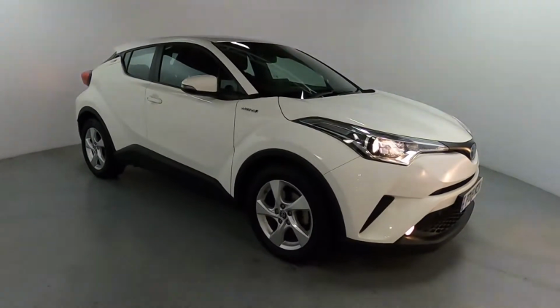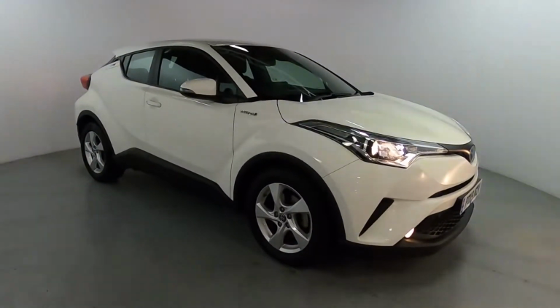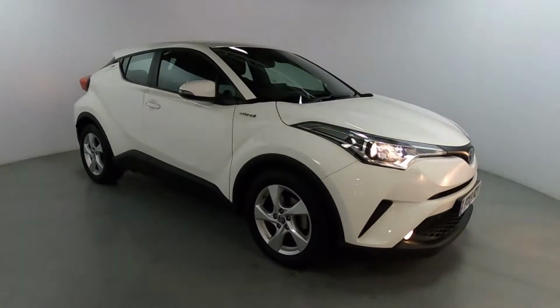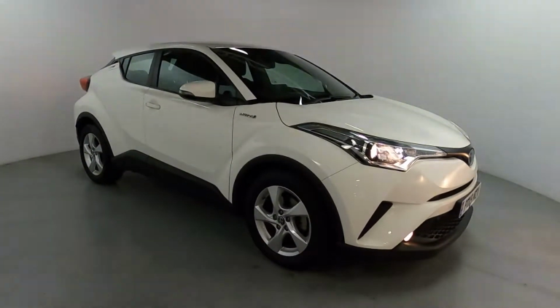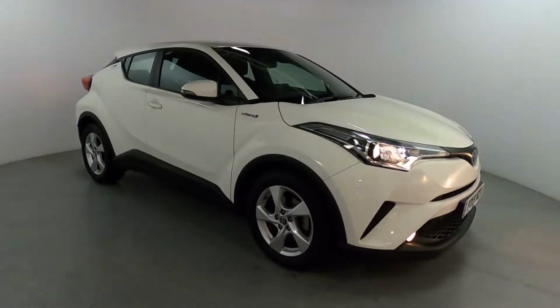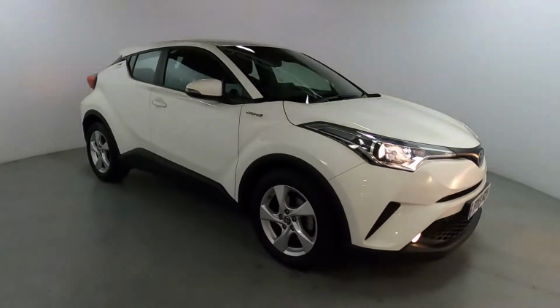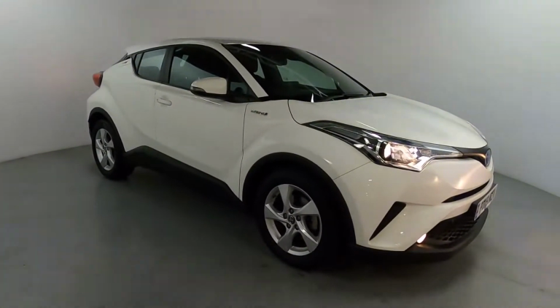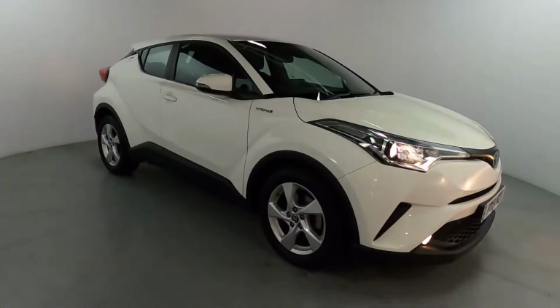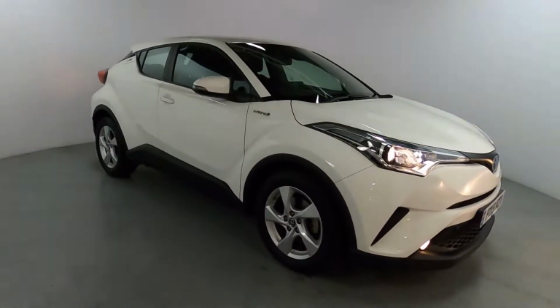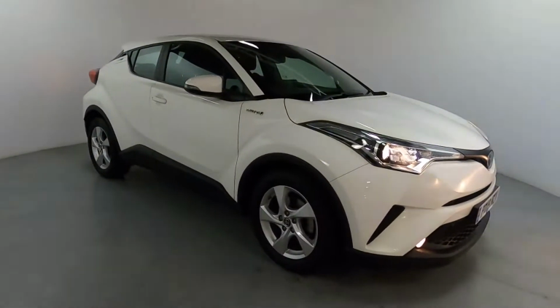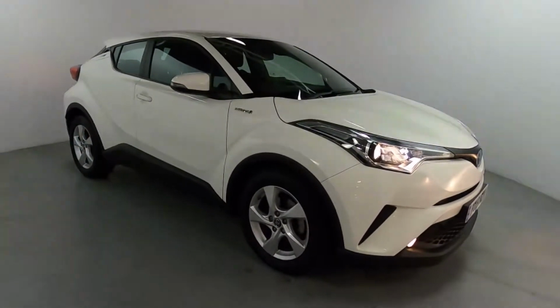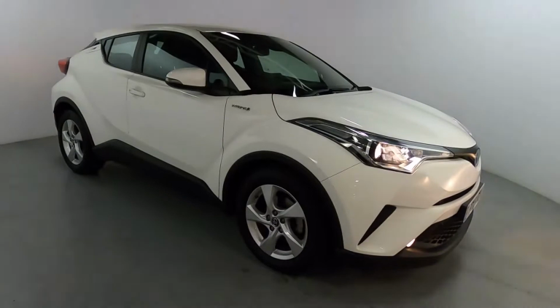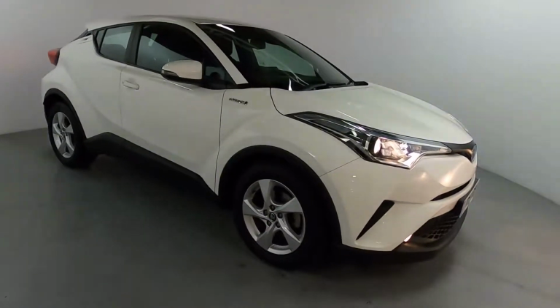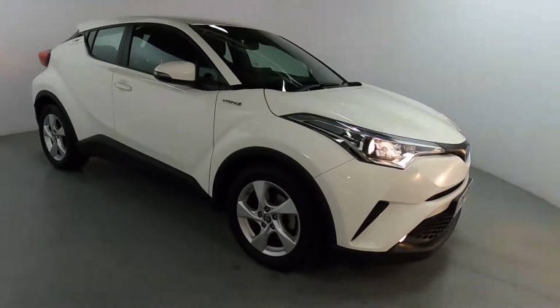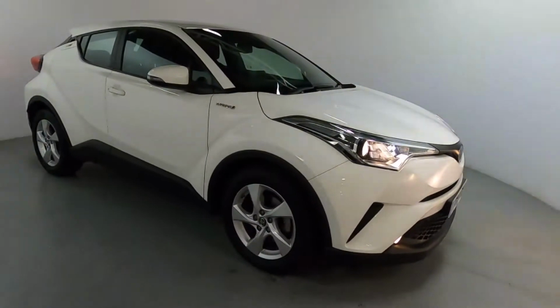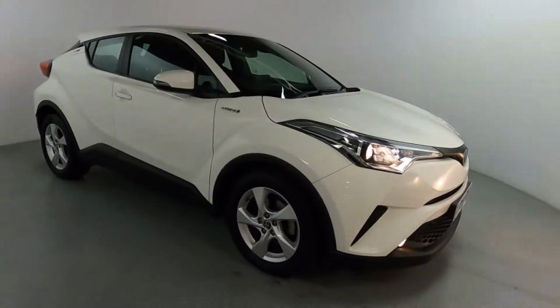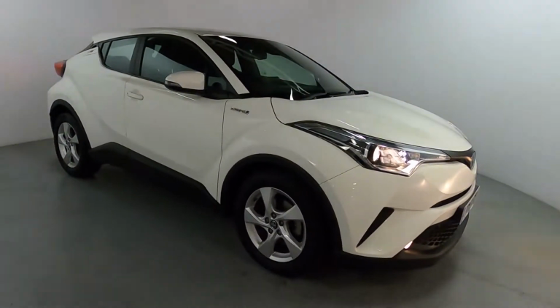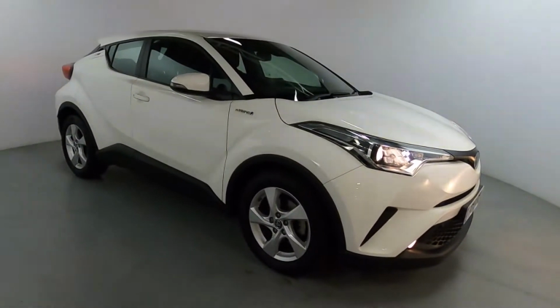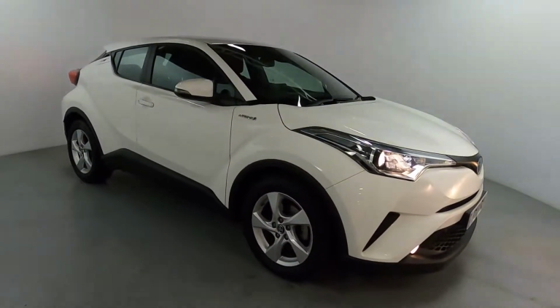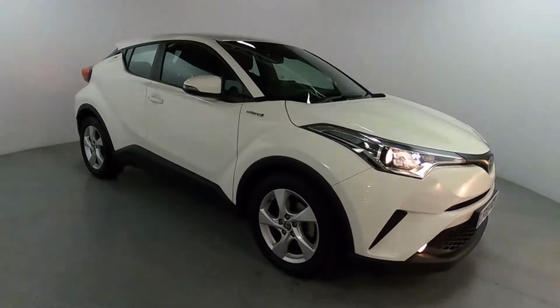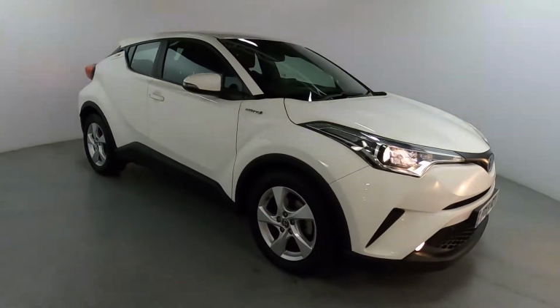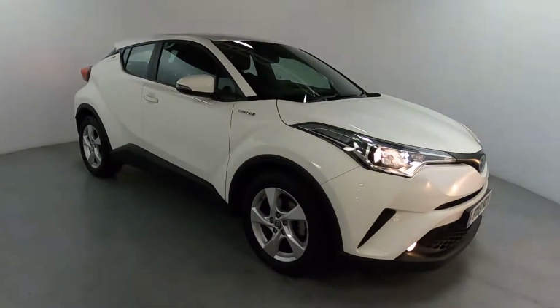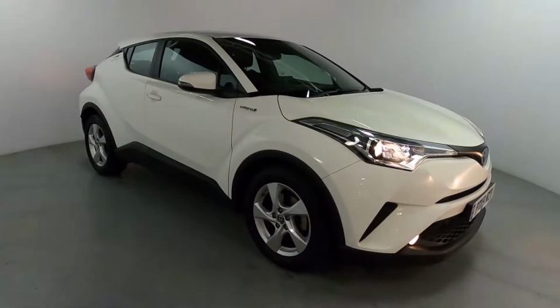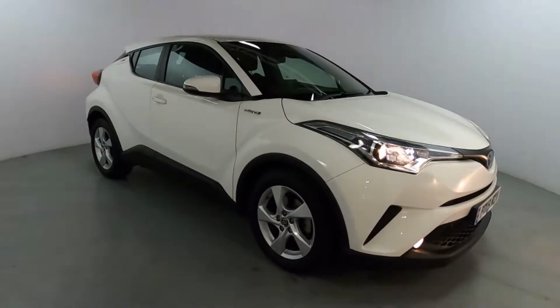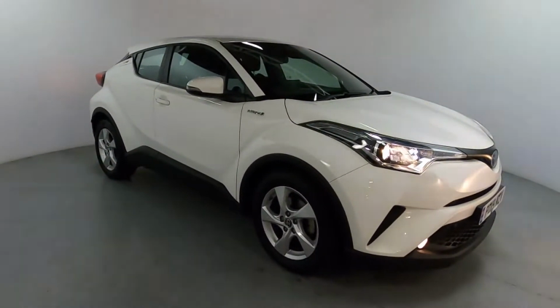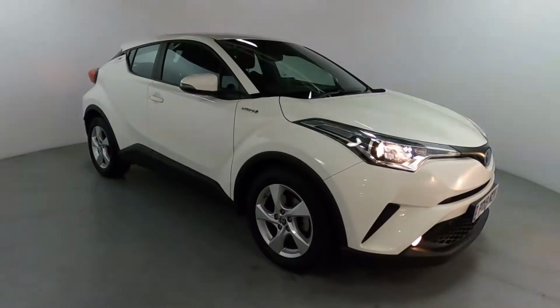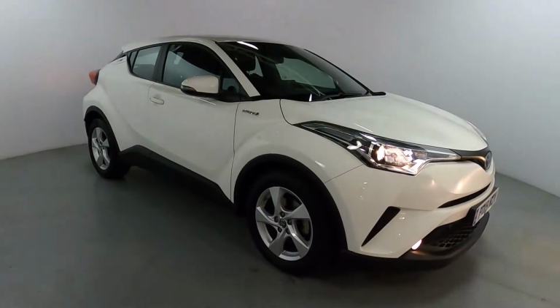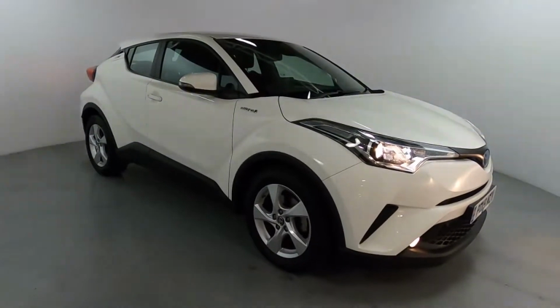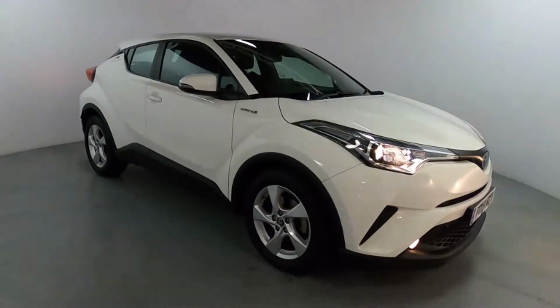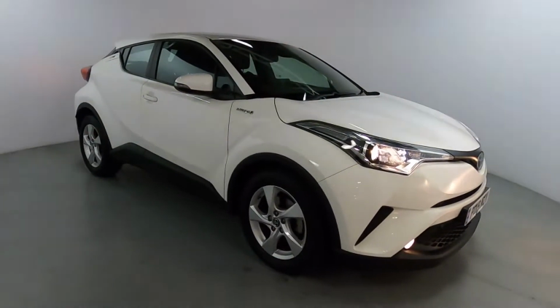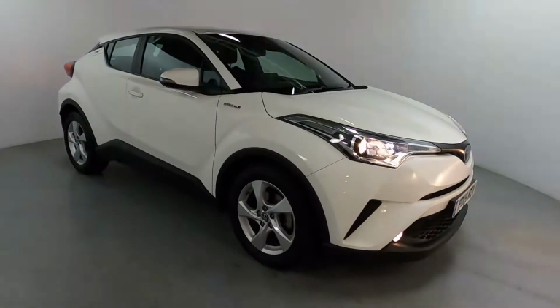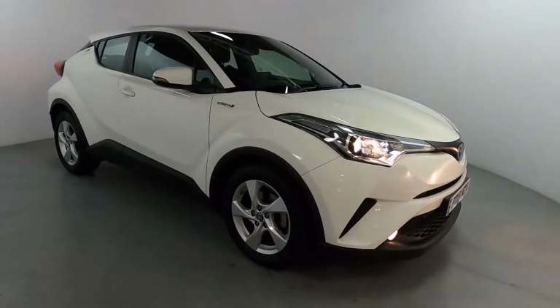Welcome to London Motor Company. Today we are taking a look at this Toyota C-HR. This car has a 1.8 litre petrol hybrid engine with an automatic gearbox, and it's currently on 29,800 miles.